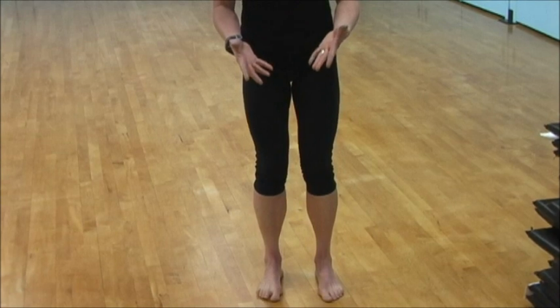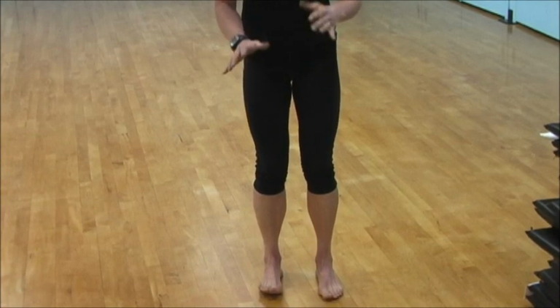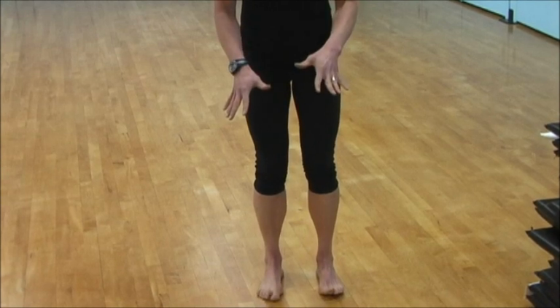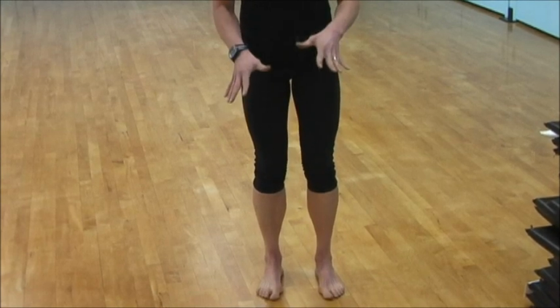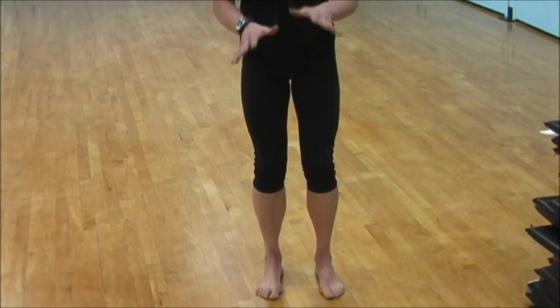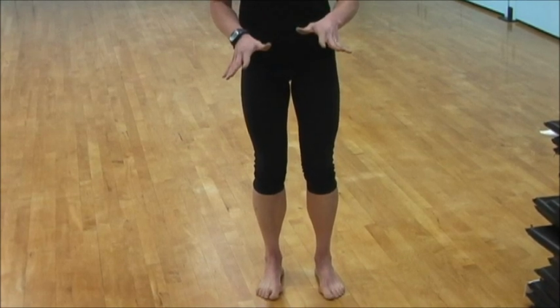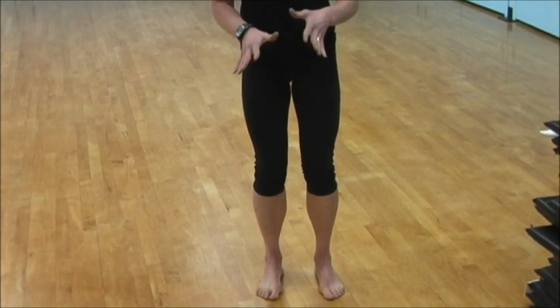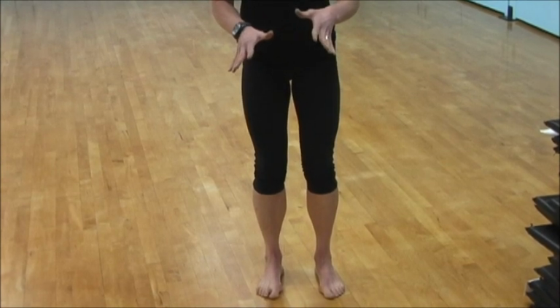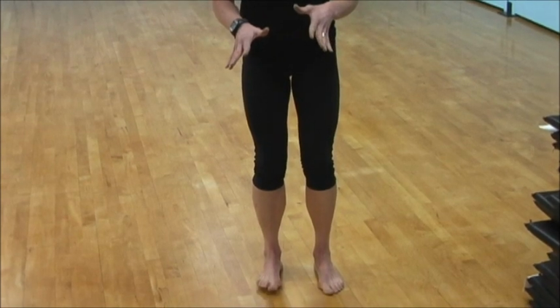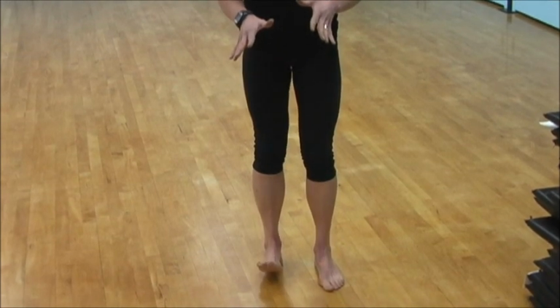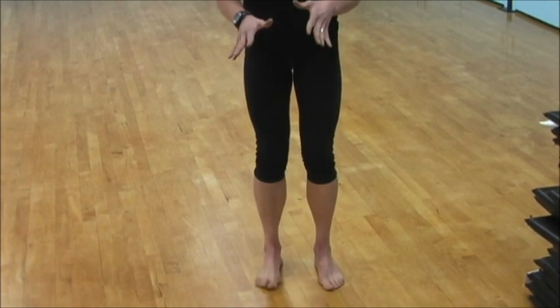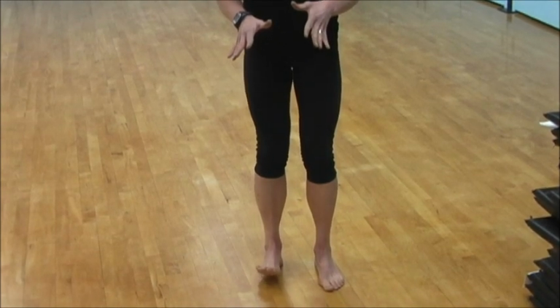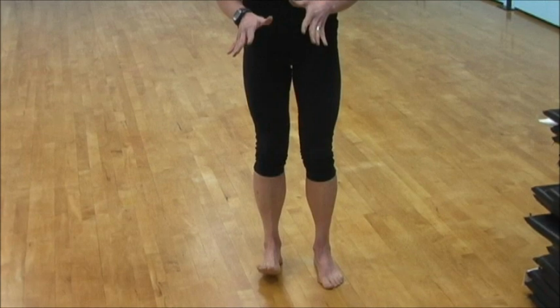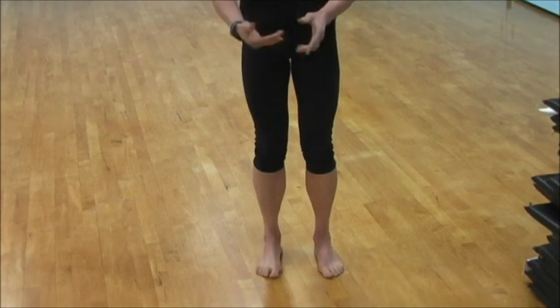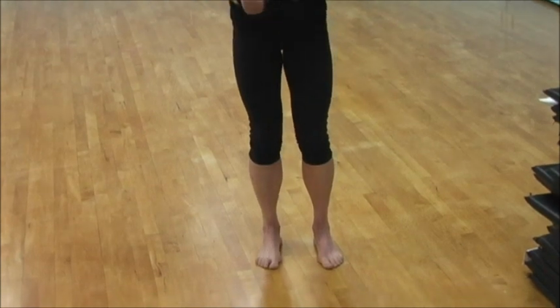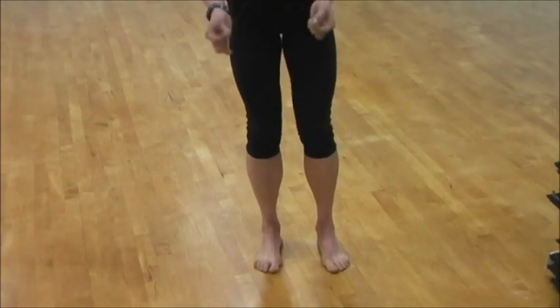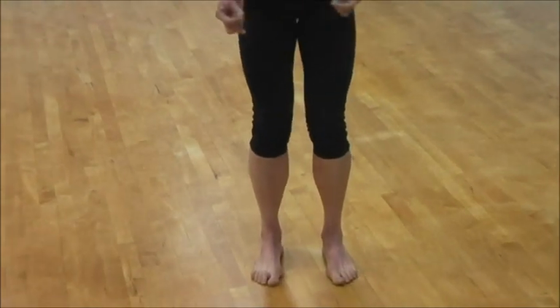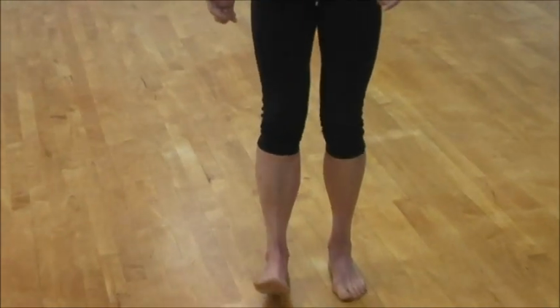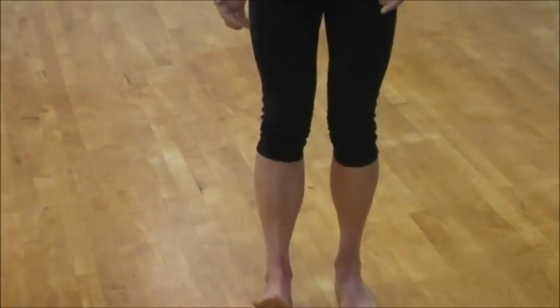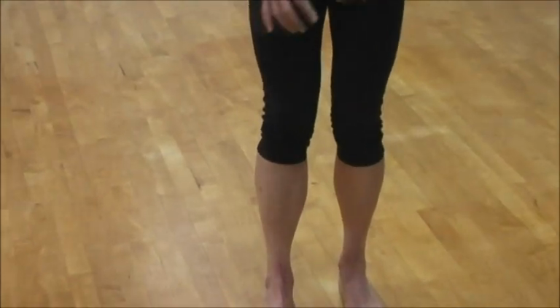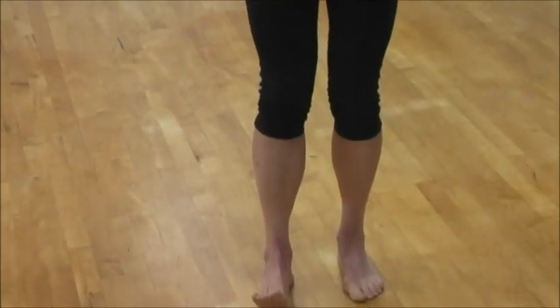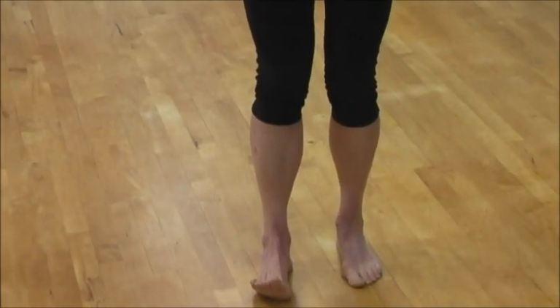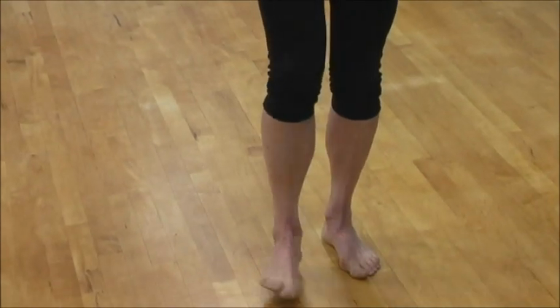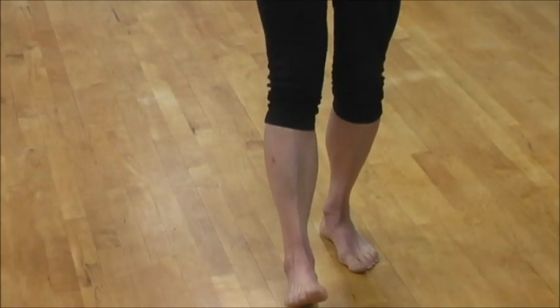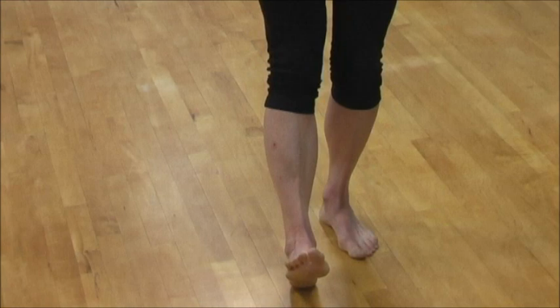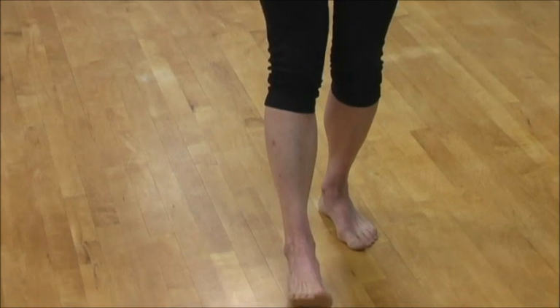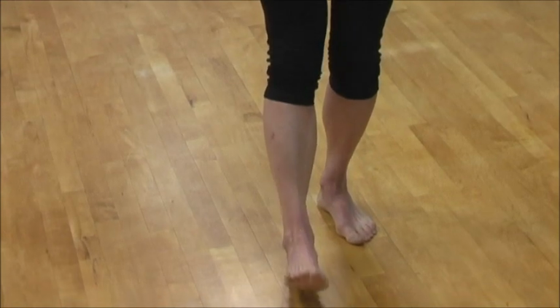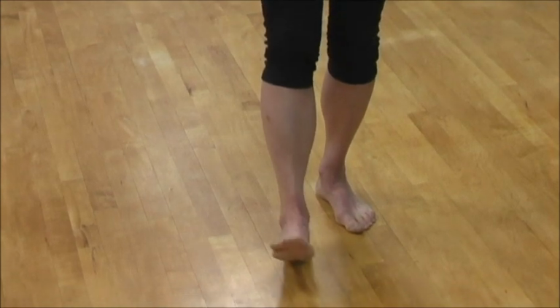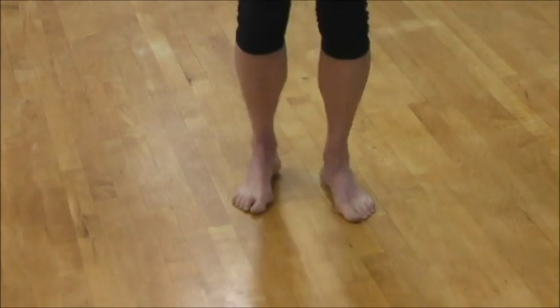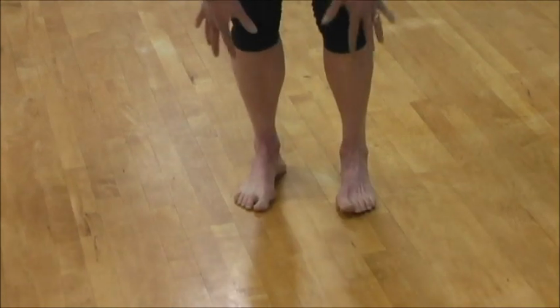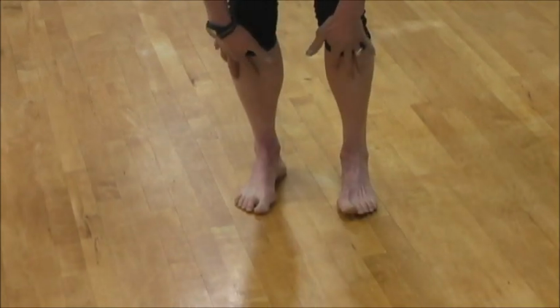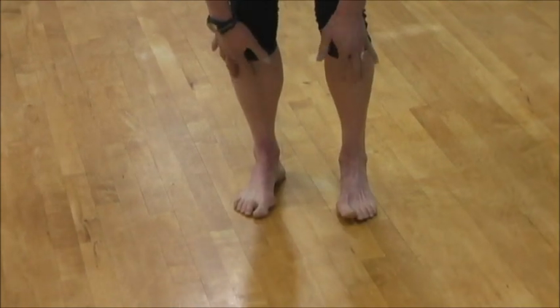We can easily strengthen that part of the lower leg by doing toe-ups. We can wrap elastics around the bottom of our toes and pull up. That's going to help stabilize here.